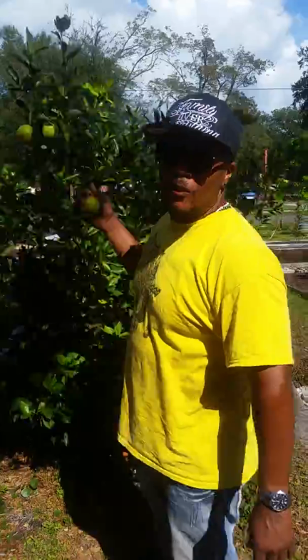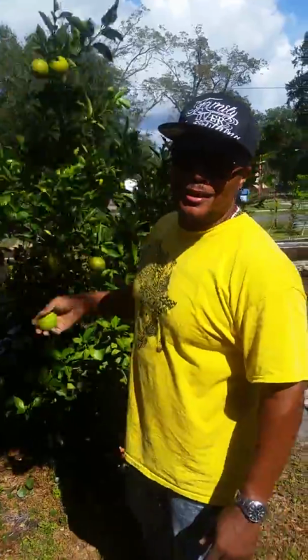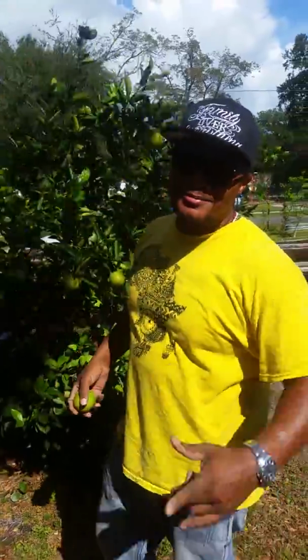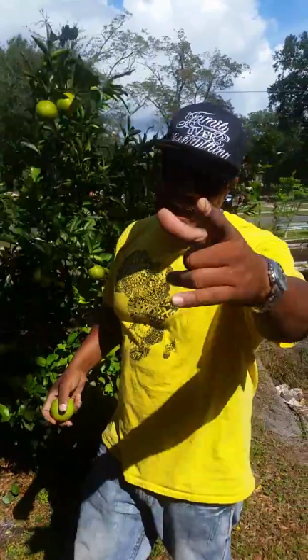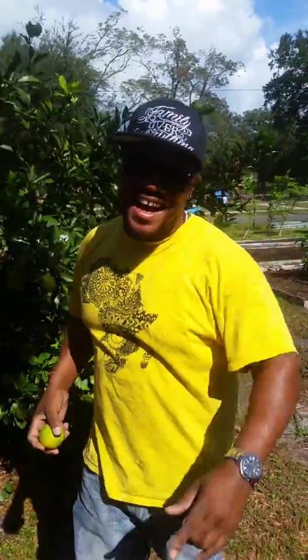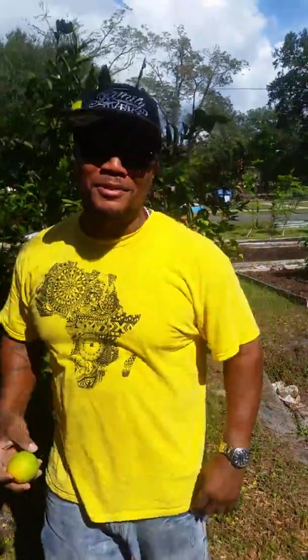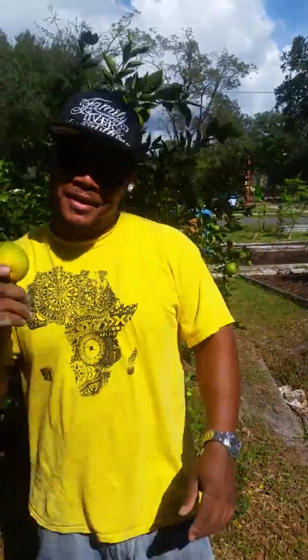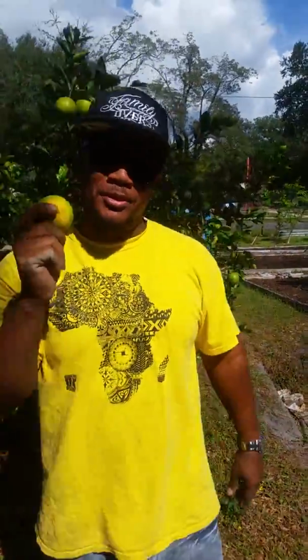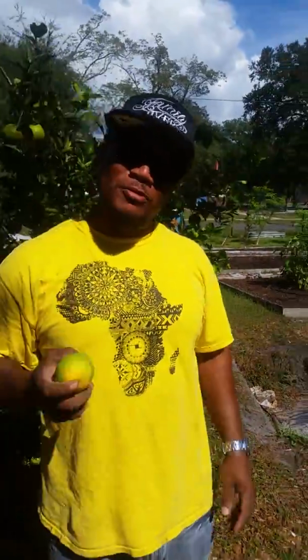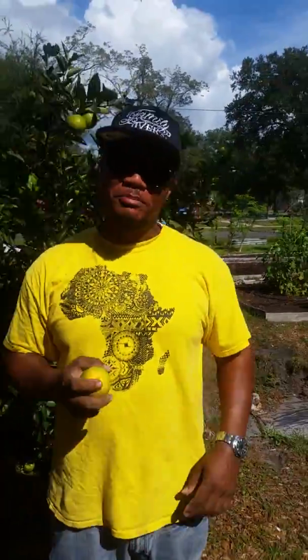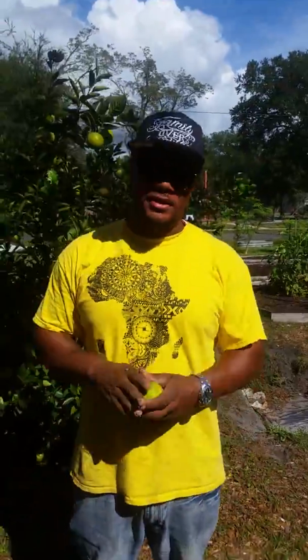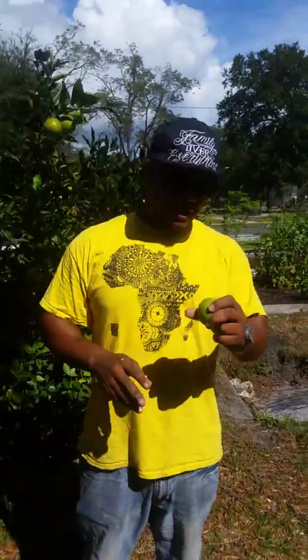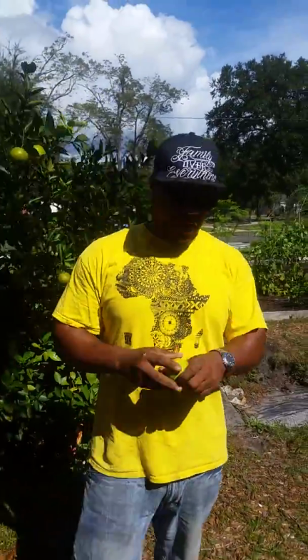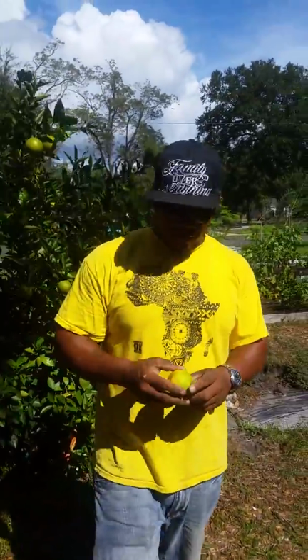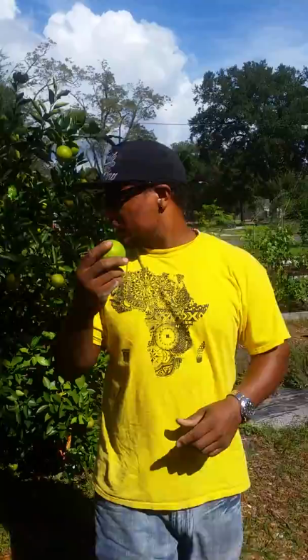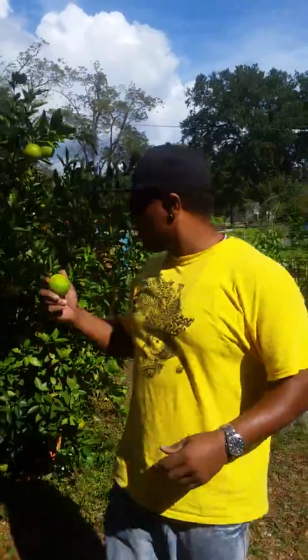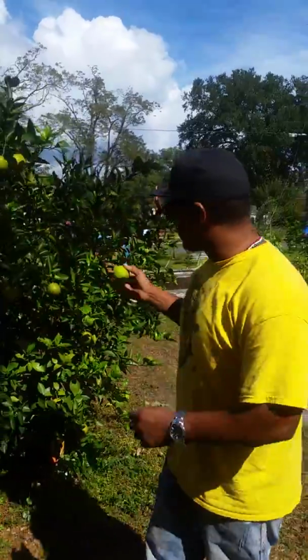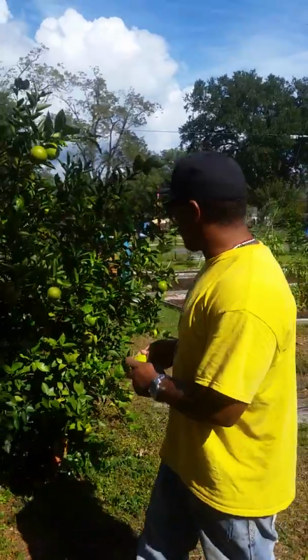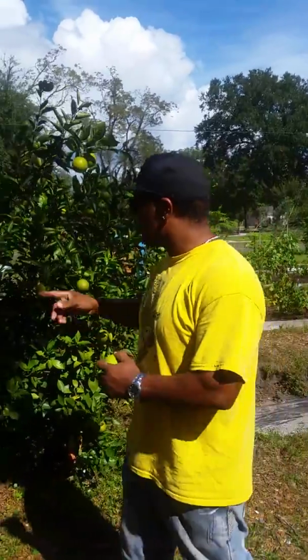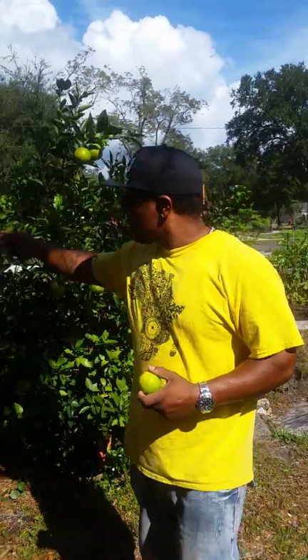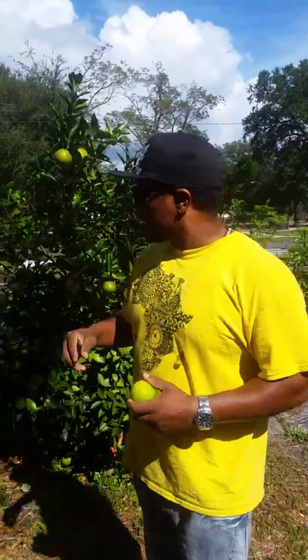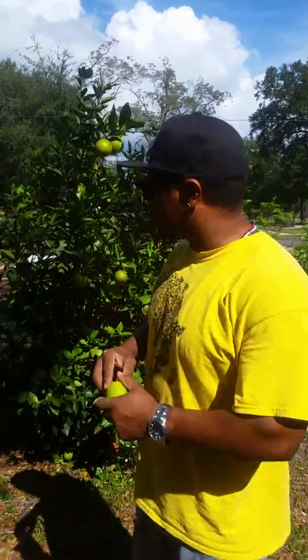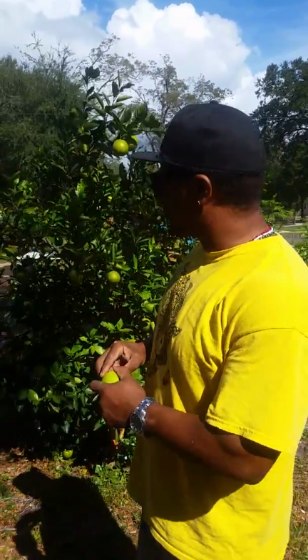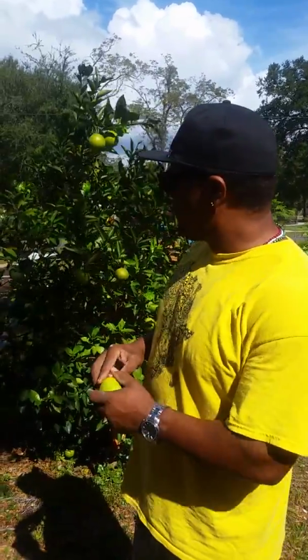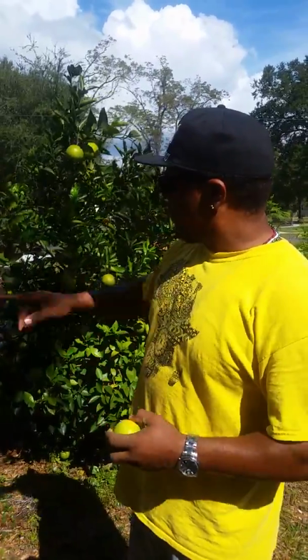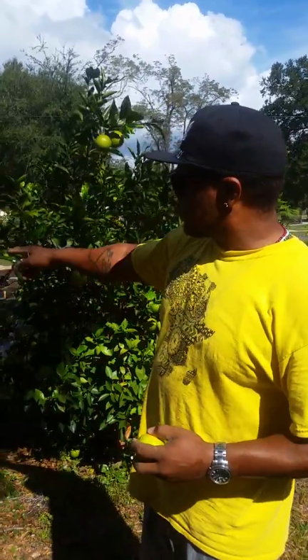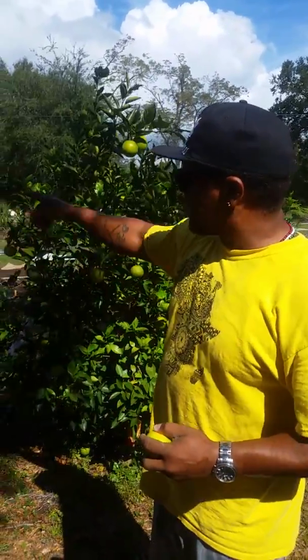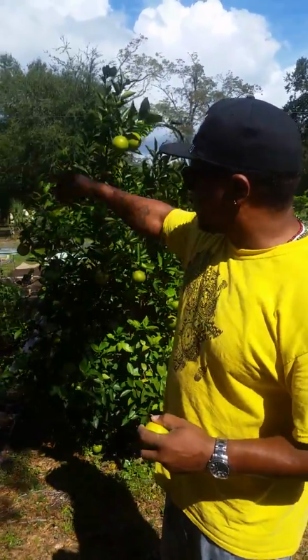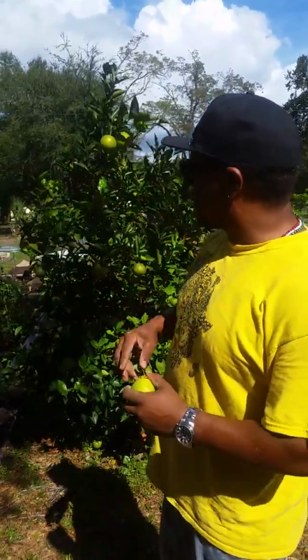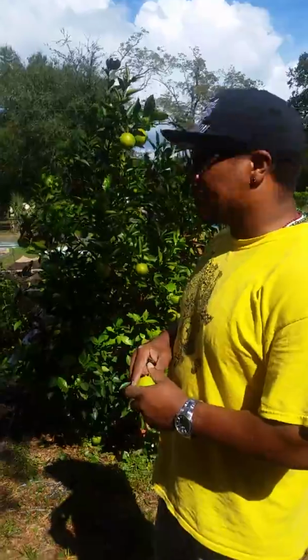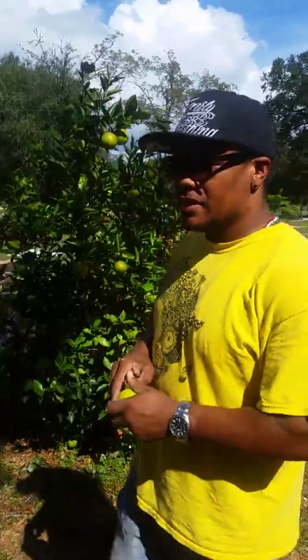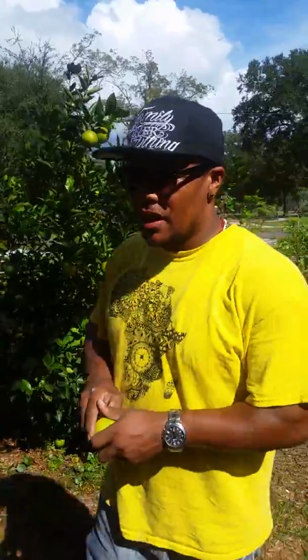What's up? Welcome to another episode of Urban Geoponics. Right now, this is one of our orange trees we got out here. We got a cocktail tree. It's splicing at the top — you got some limes at the top.